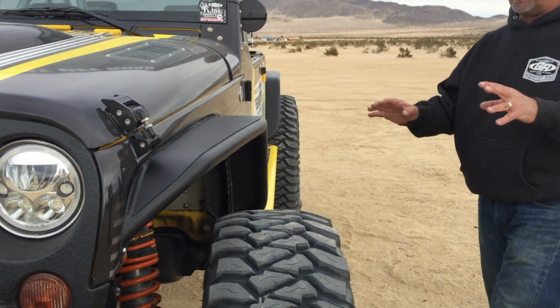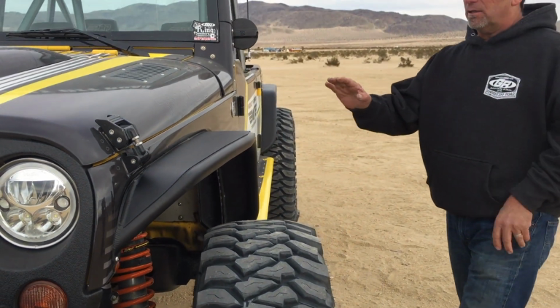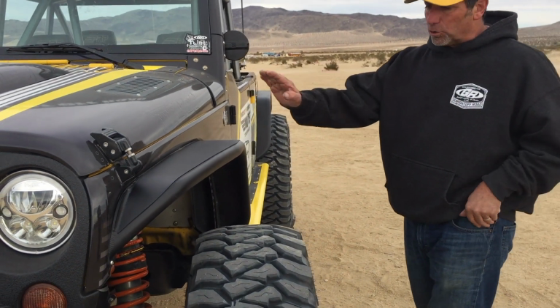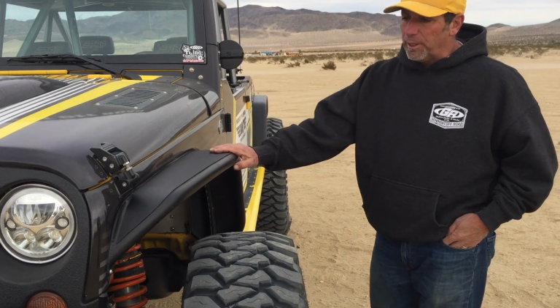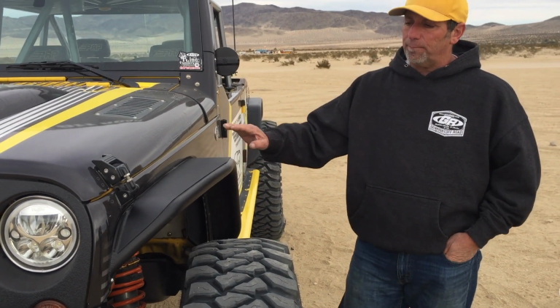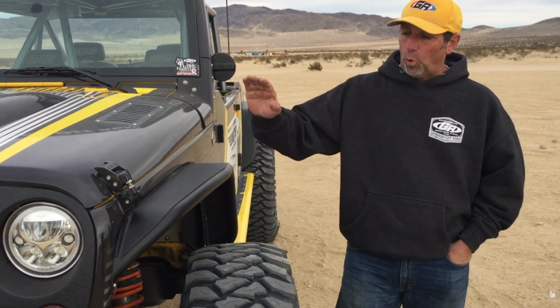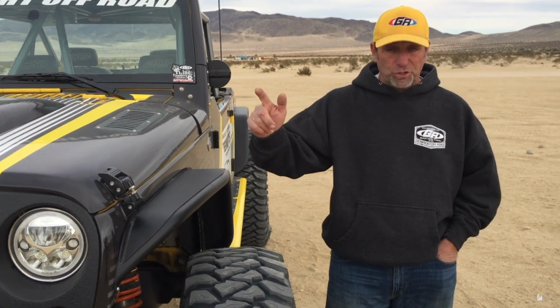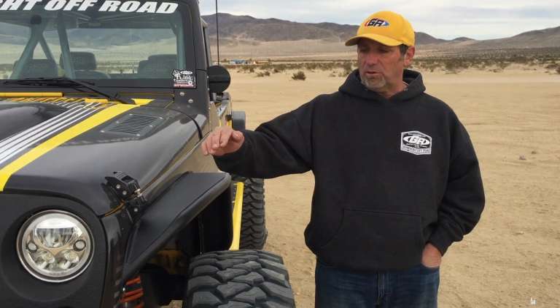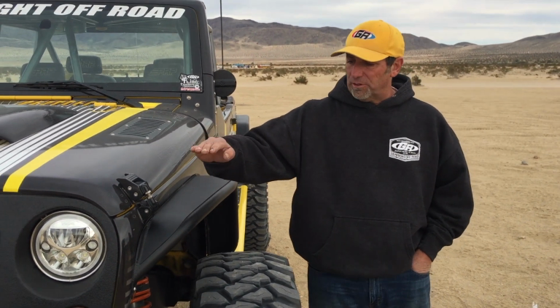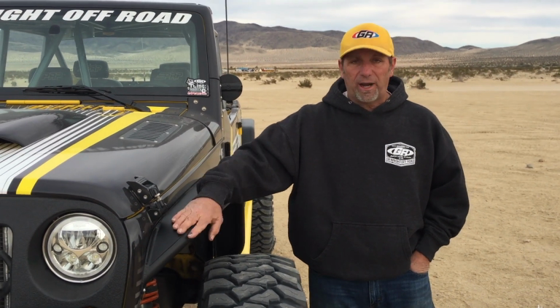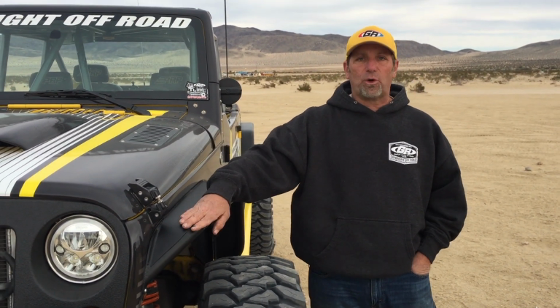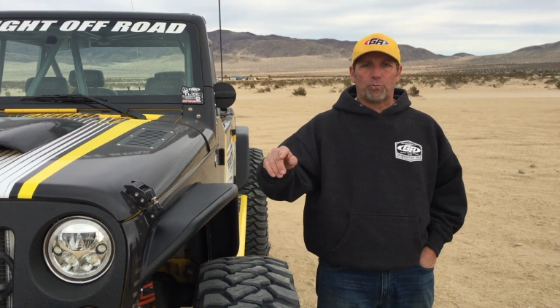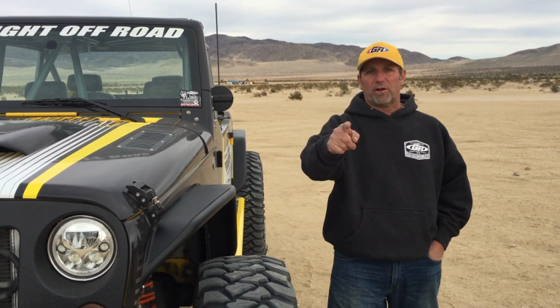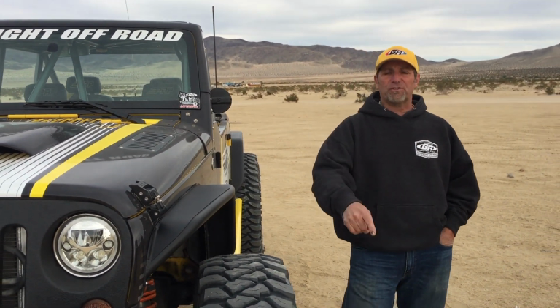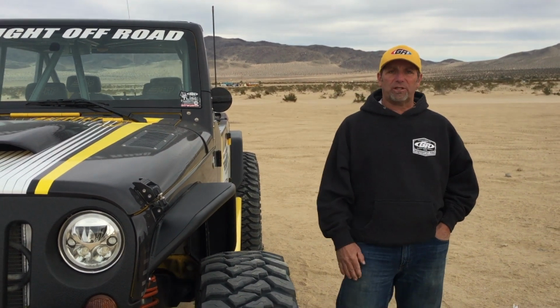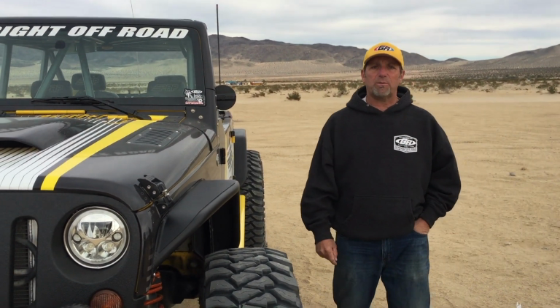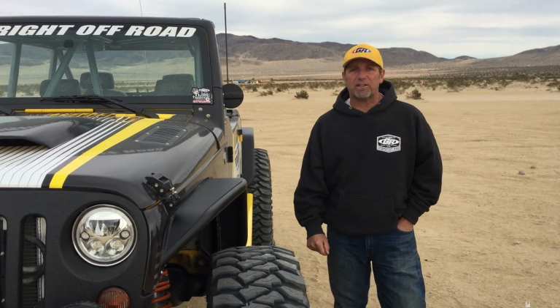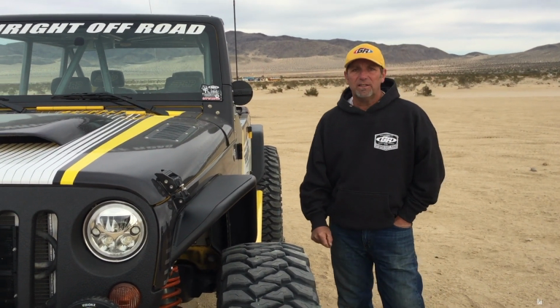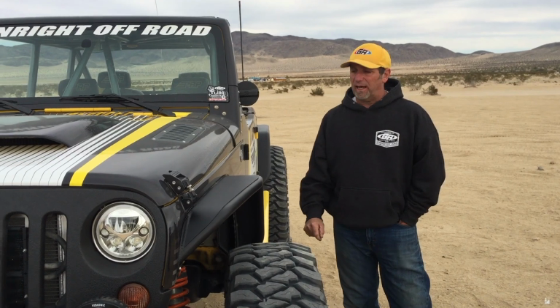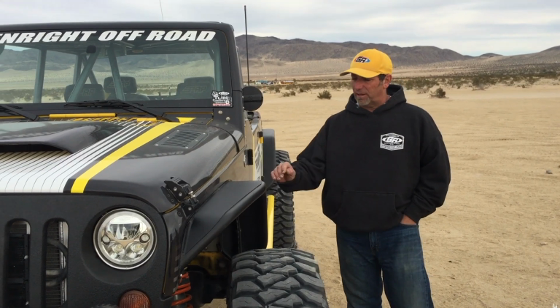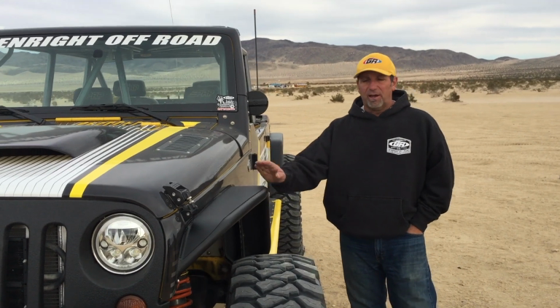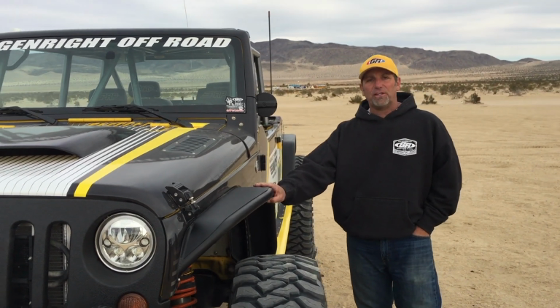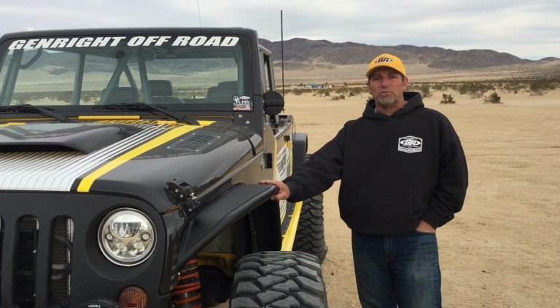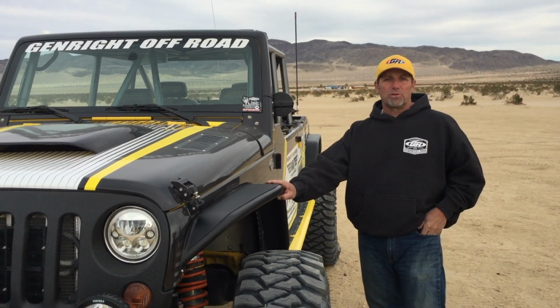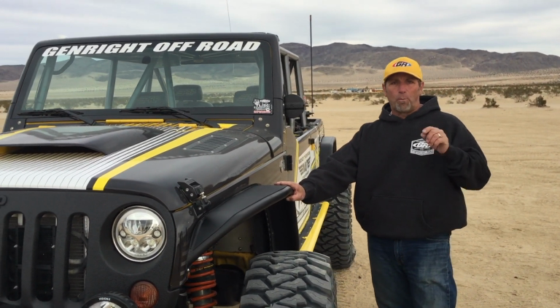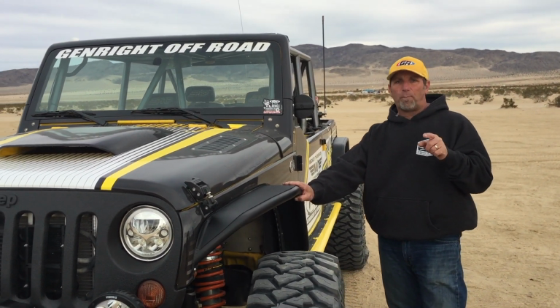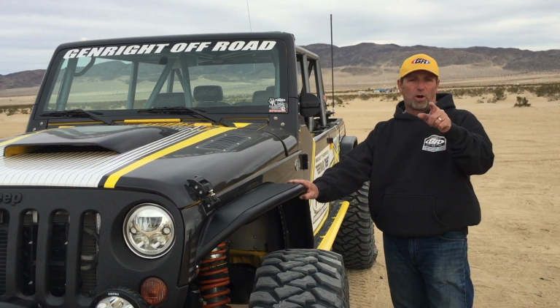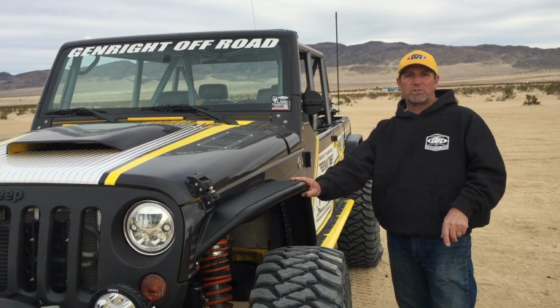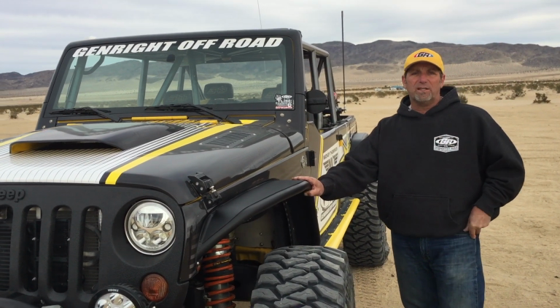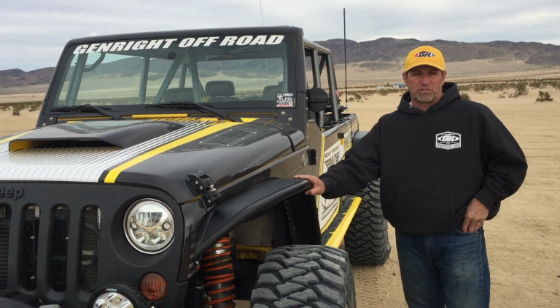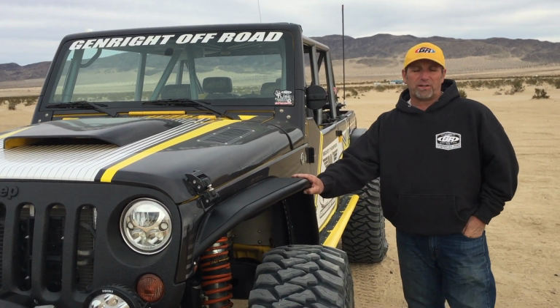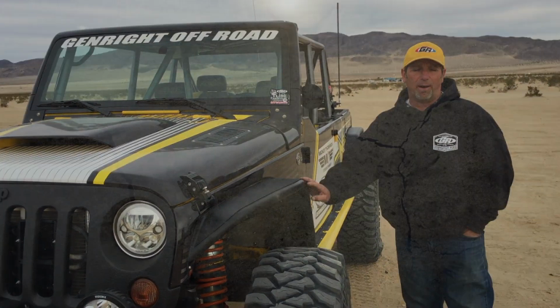Again, aluminum or steel. These are handcrafted right there at our facility in Simi Valley. You can look for more information on our website at GenRite.com.